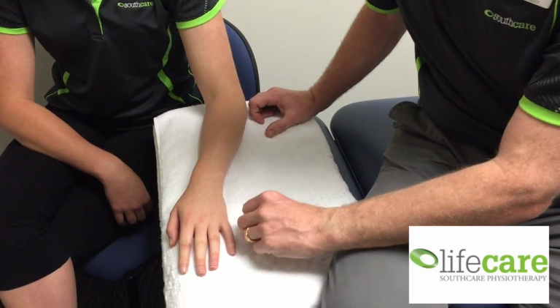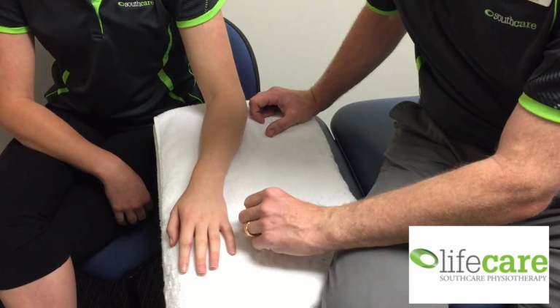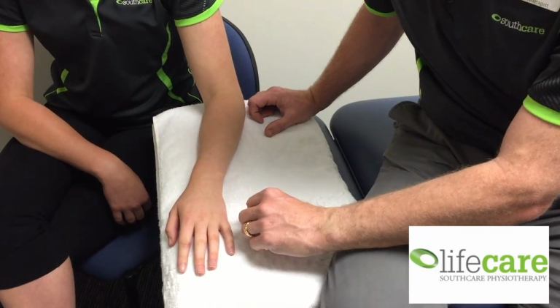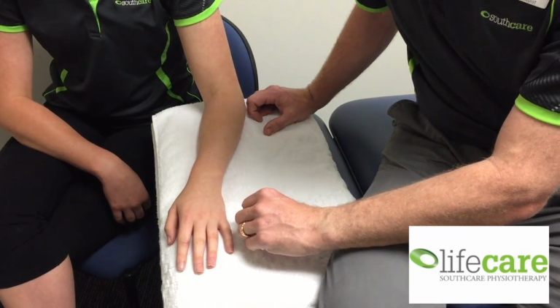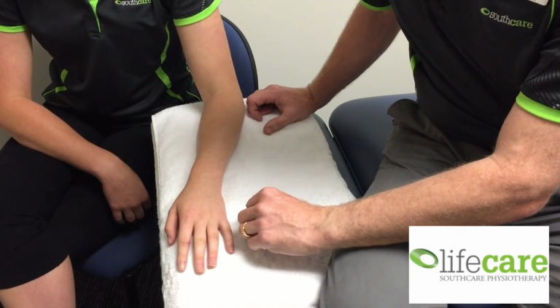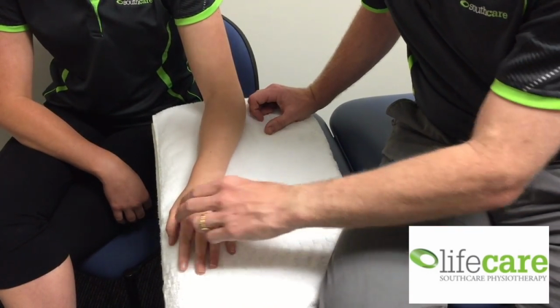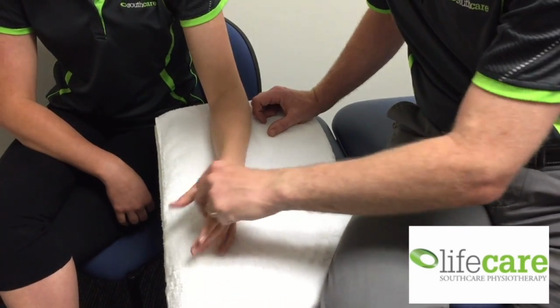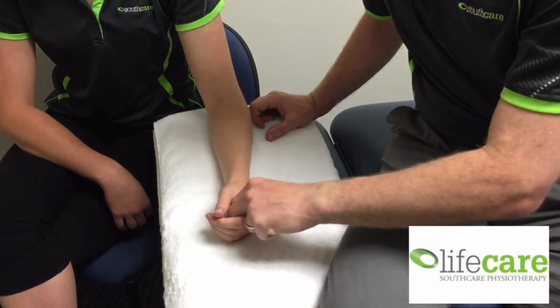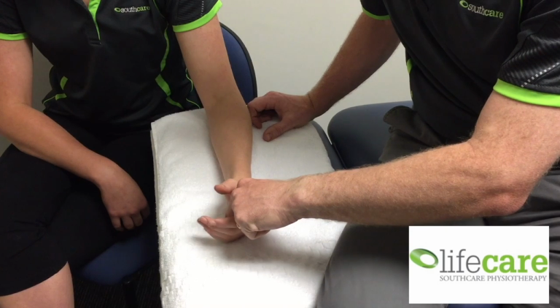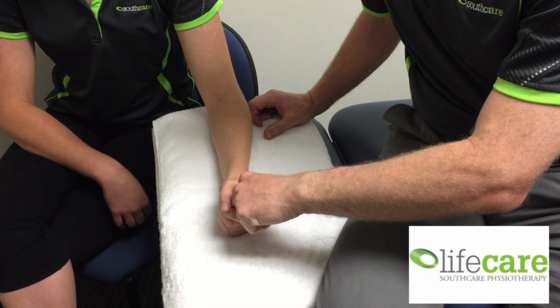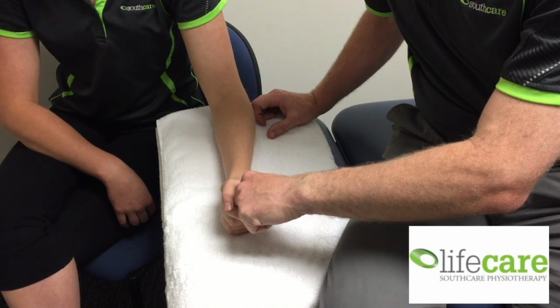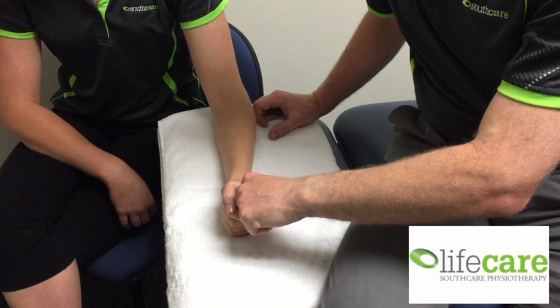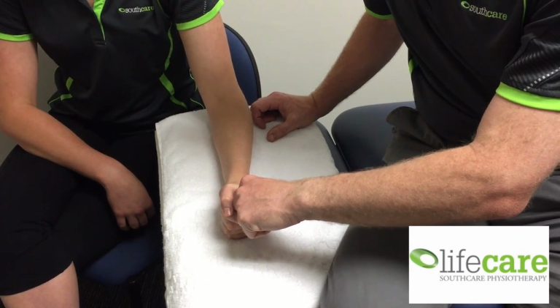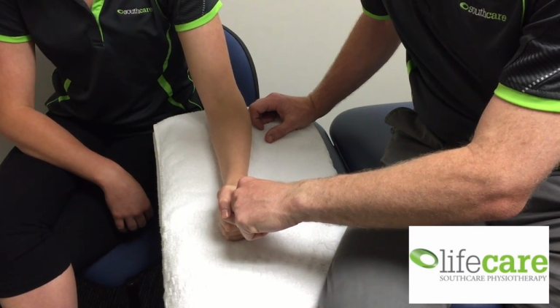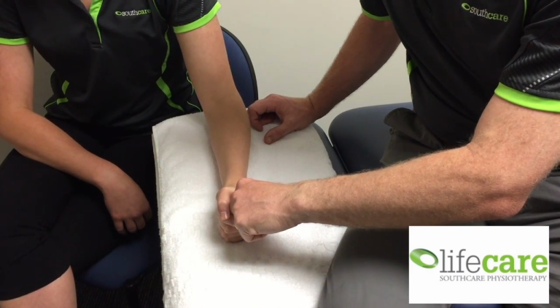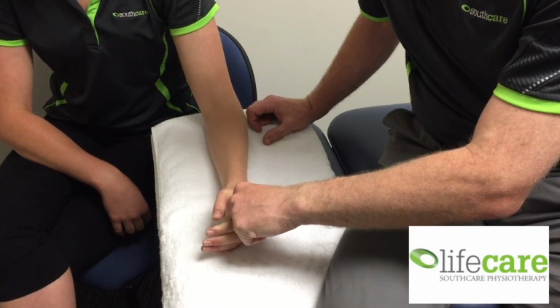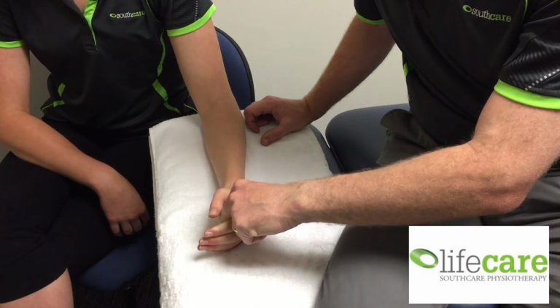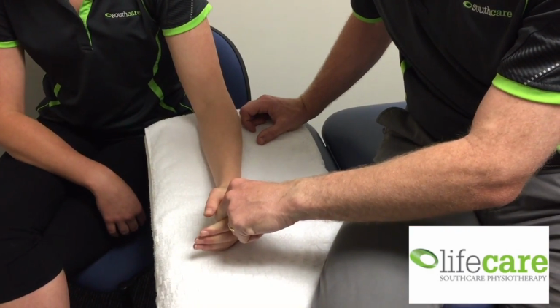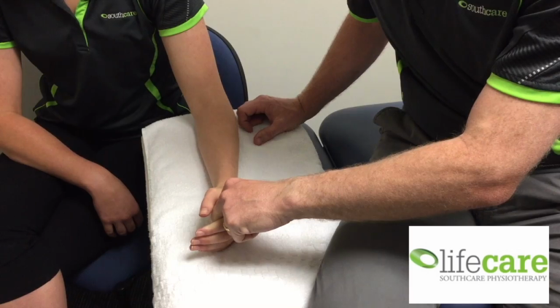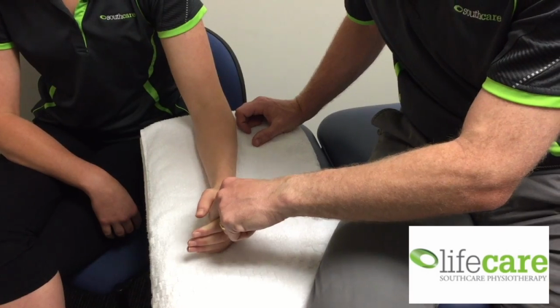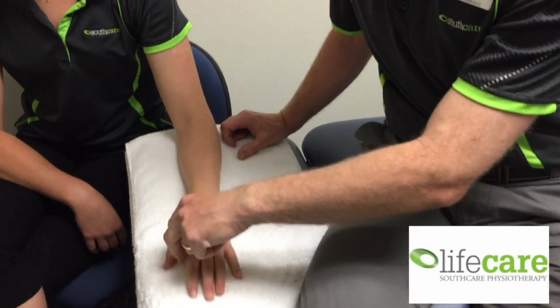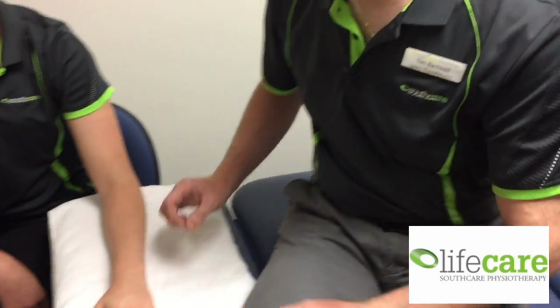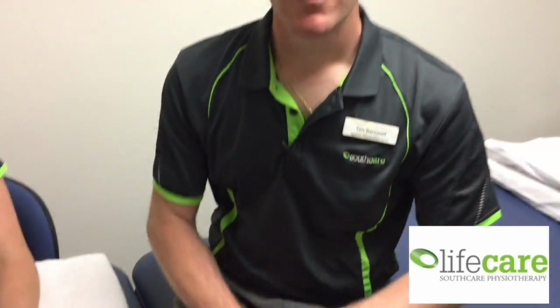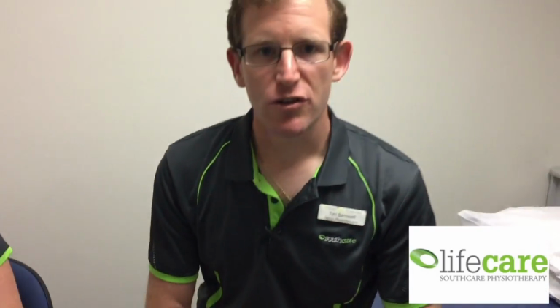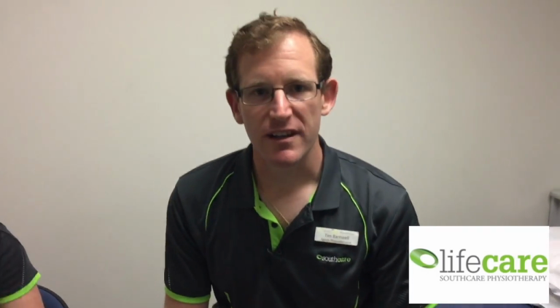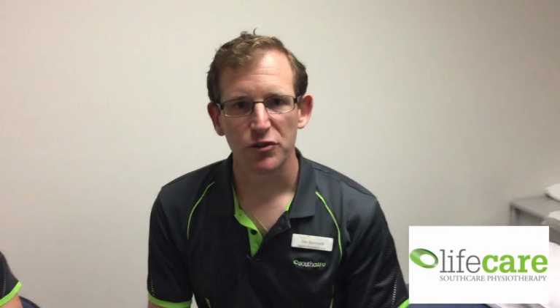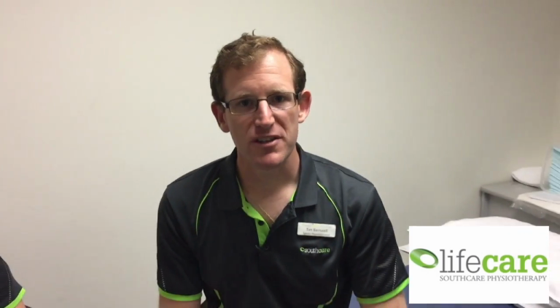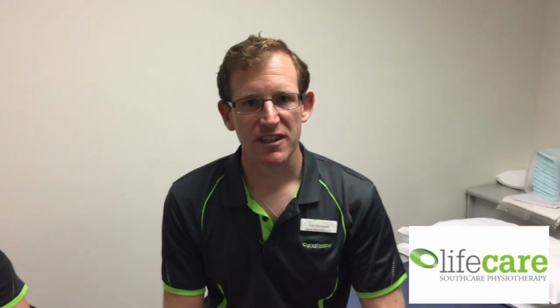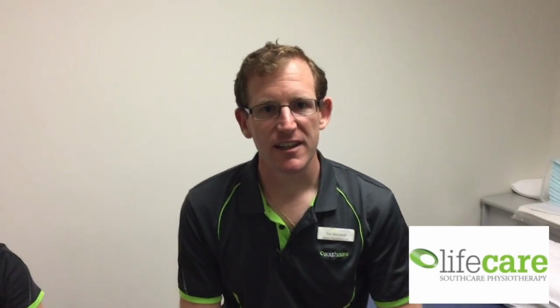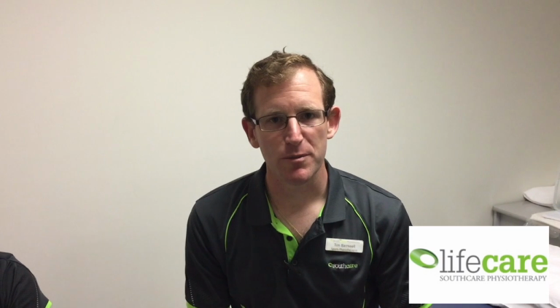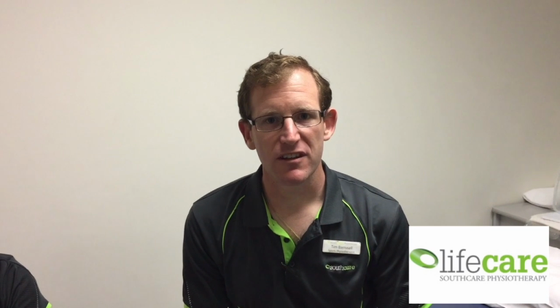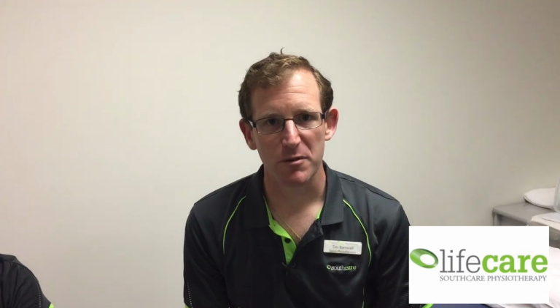Our final test is grip strength. A positive test is the reproduction of the patient's pain. Grip strength can also be measured objectively with a grip strength dynamometer.